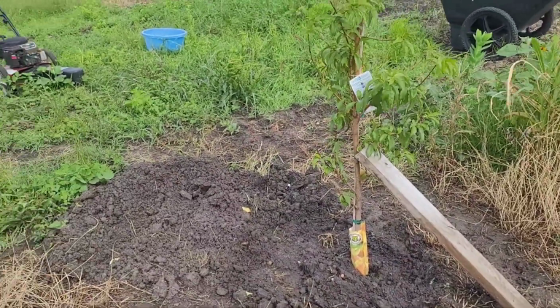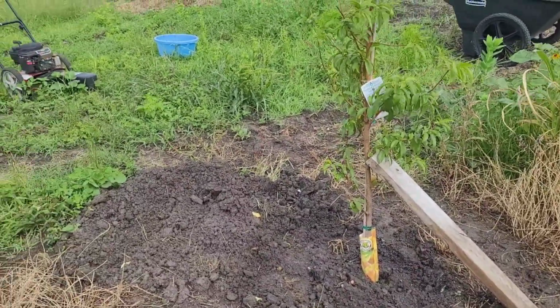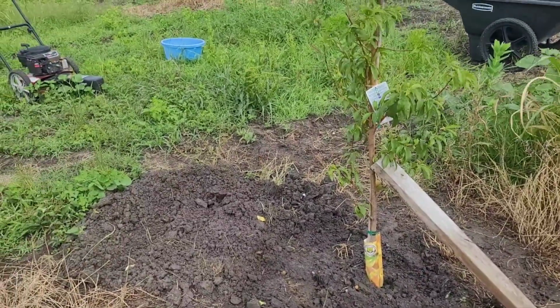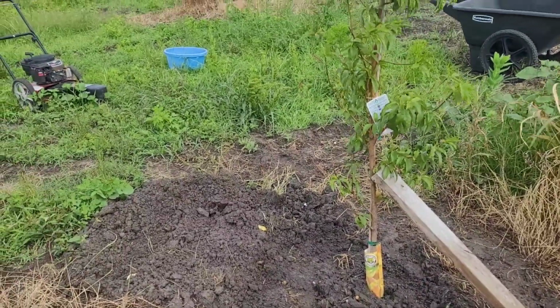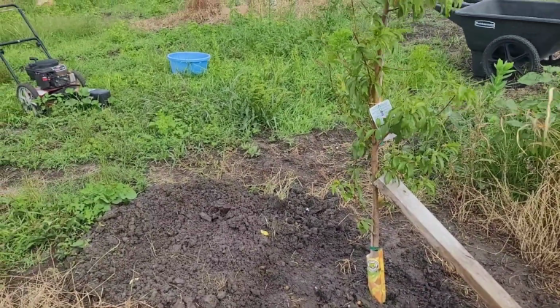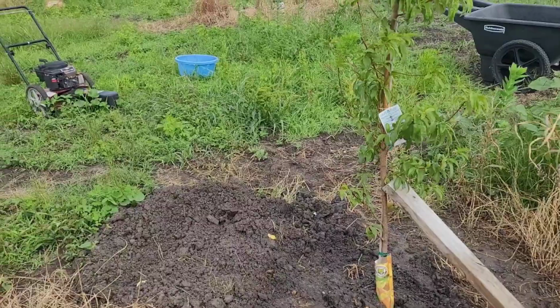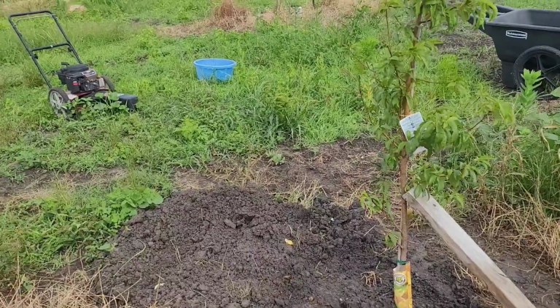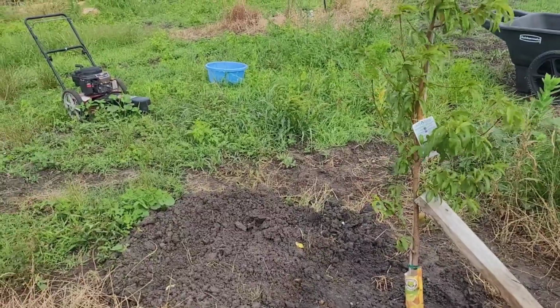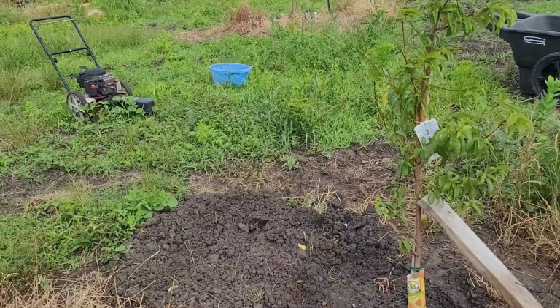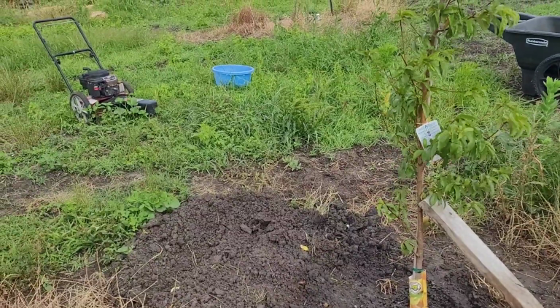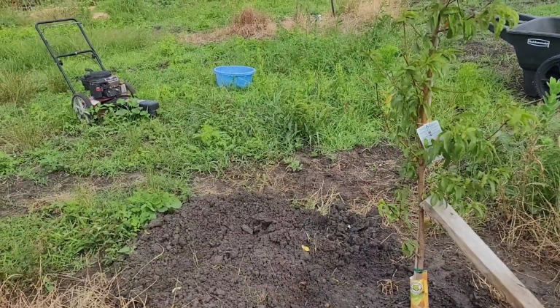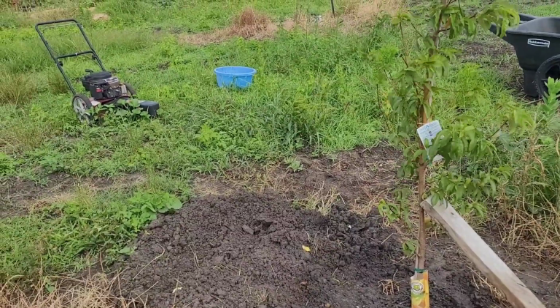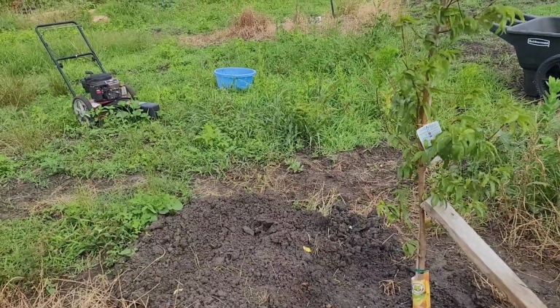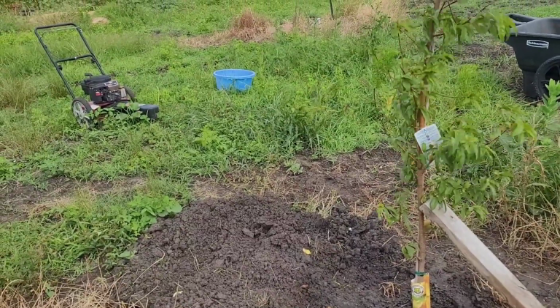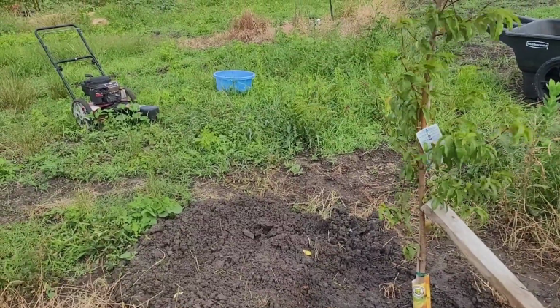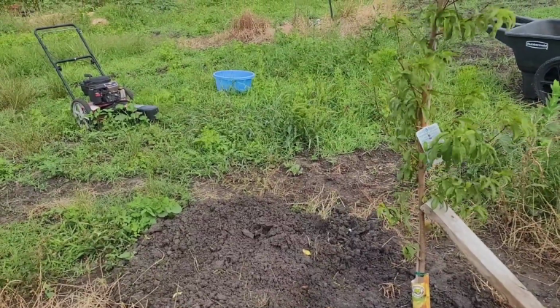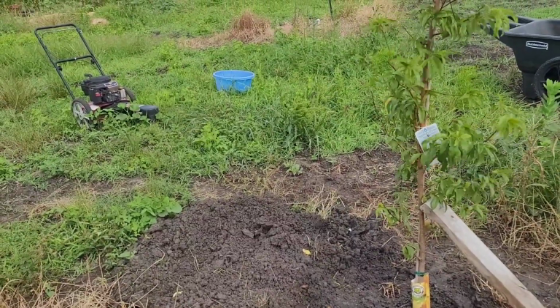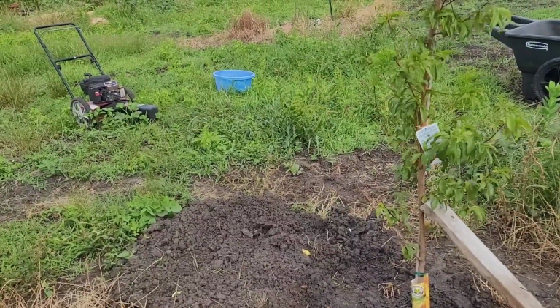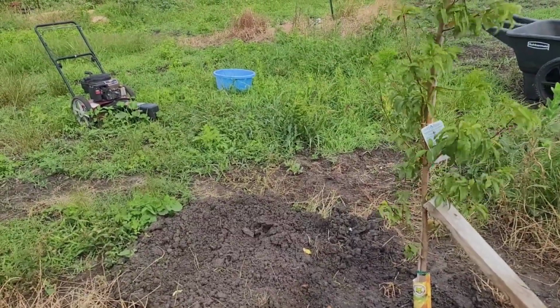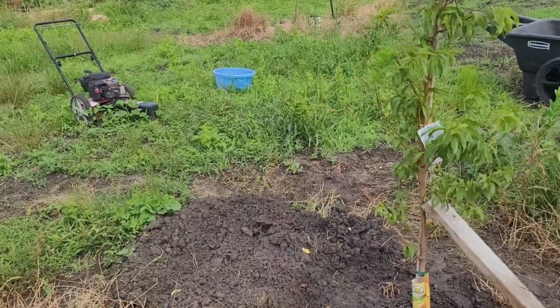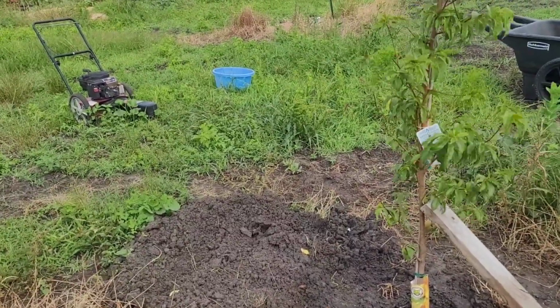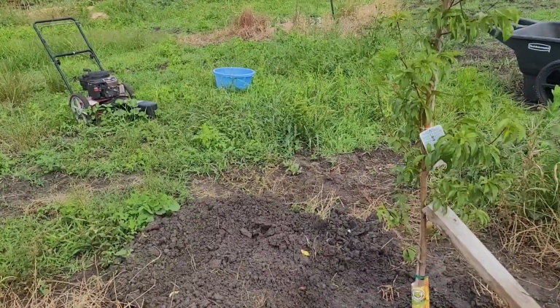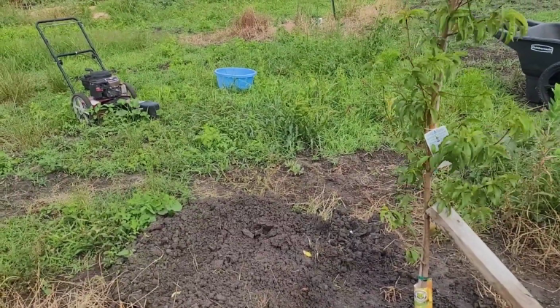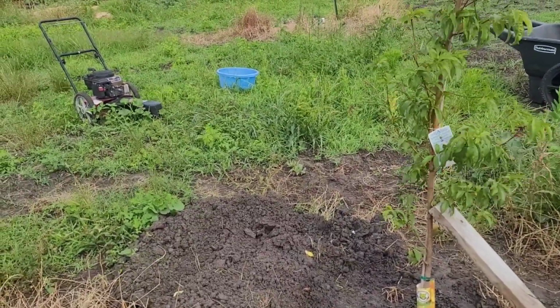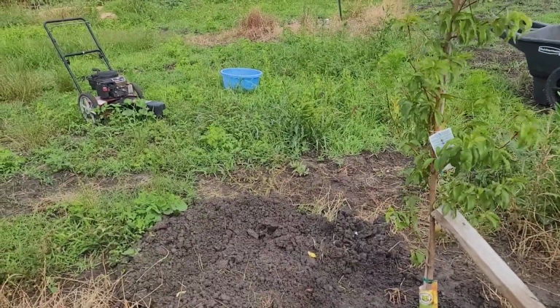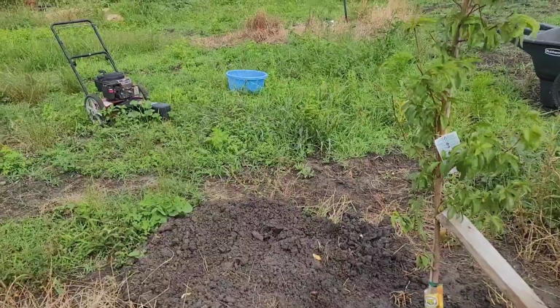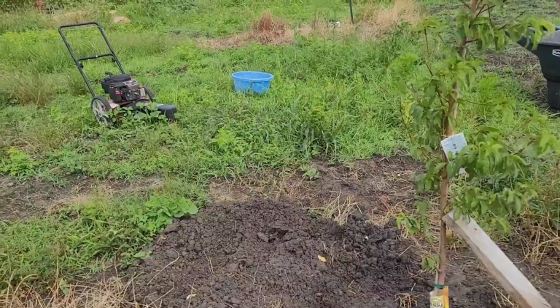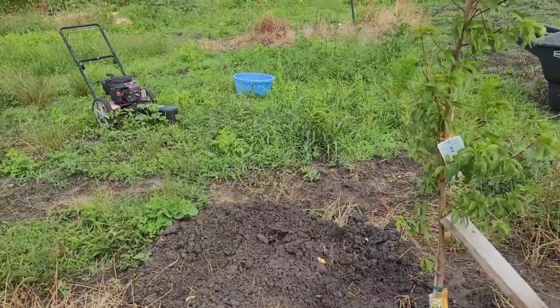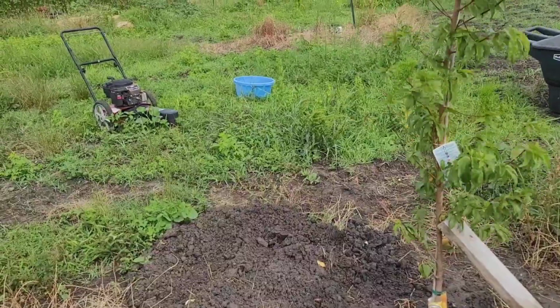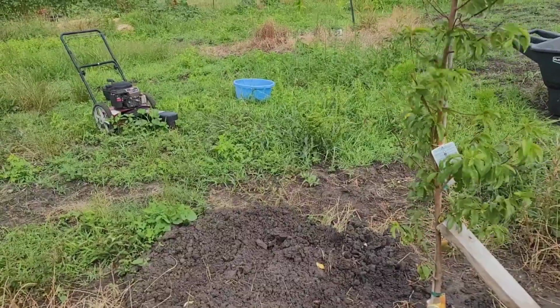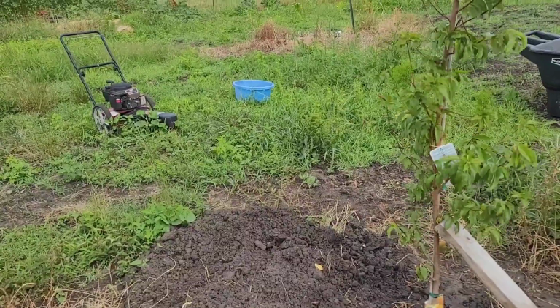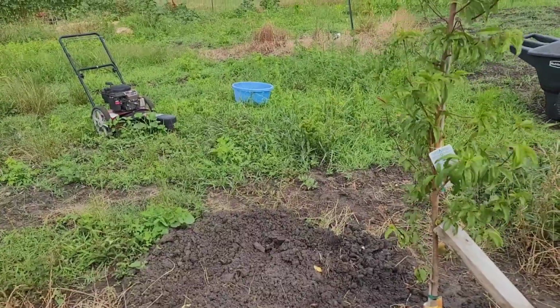Try to put your trees in the ground in the evening, not in the morning. Give them a good overnight to get acclimated.